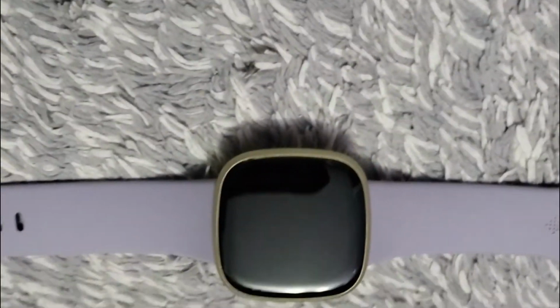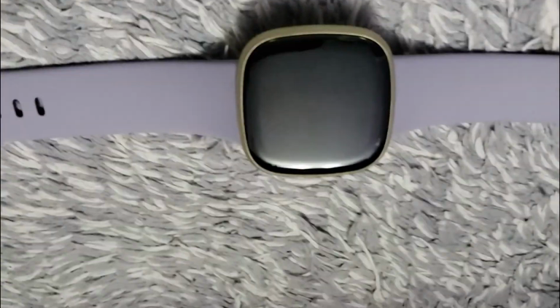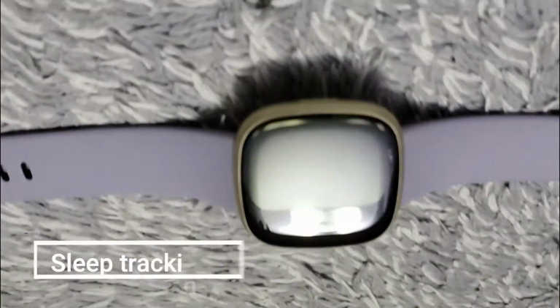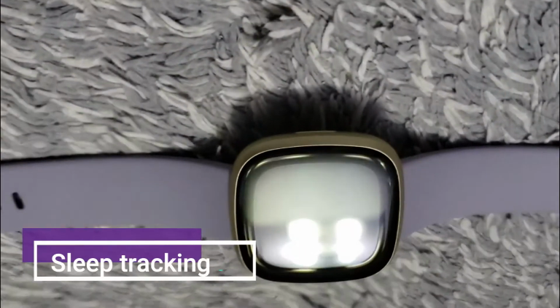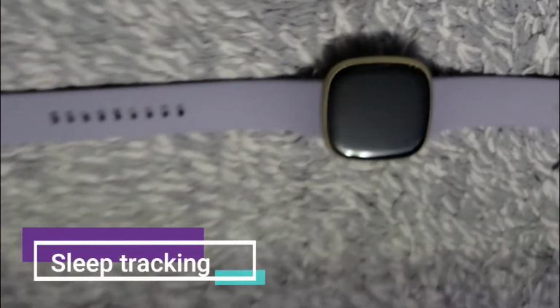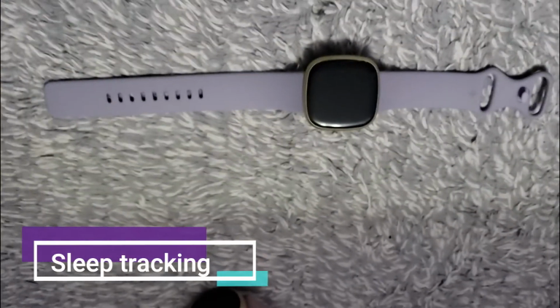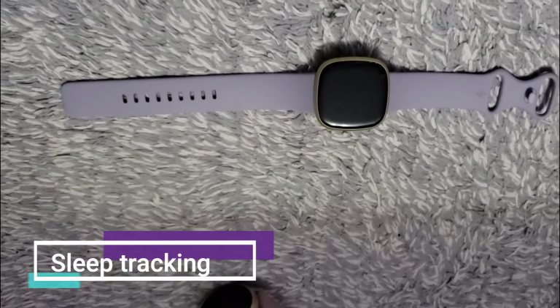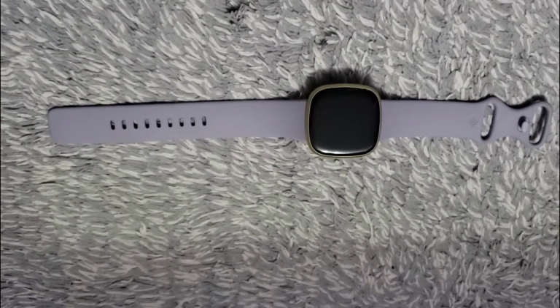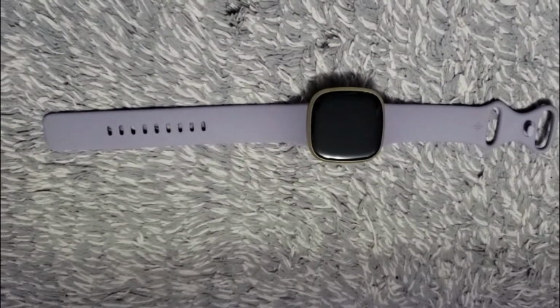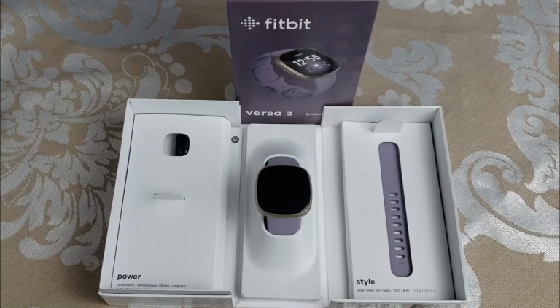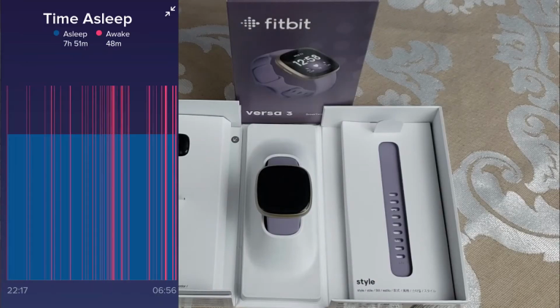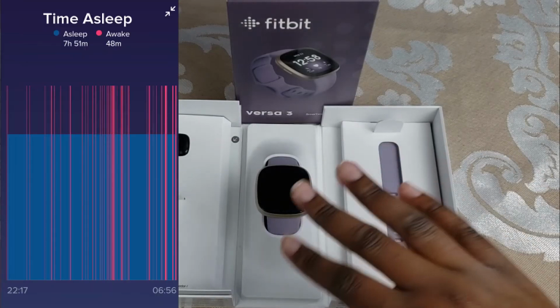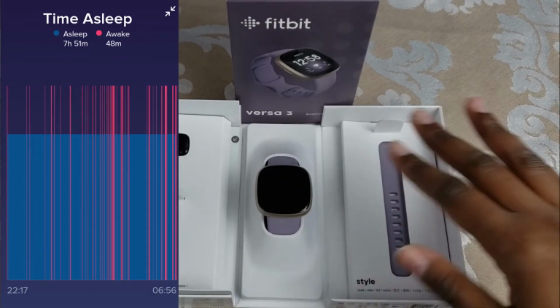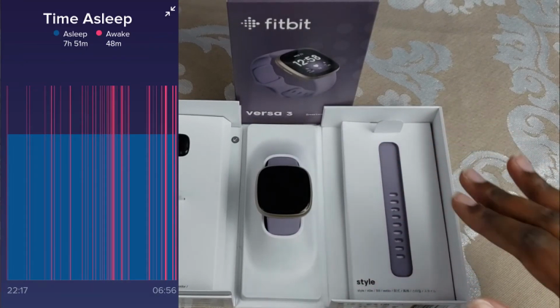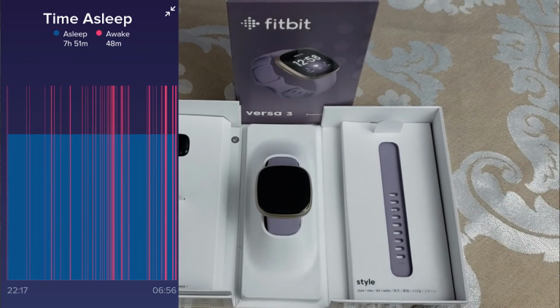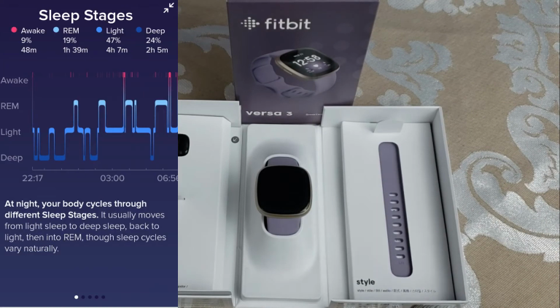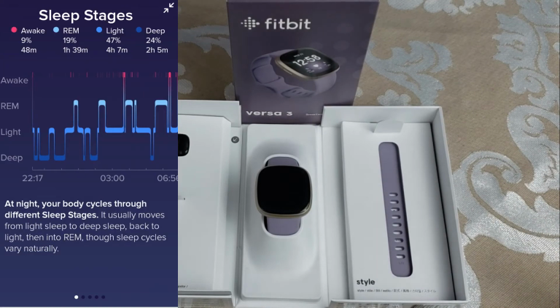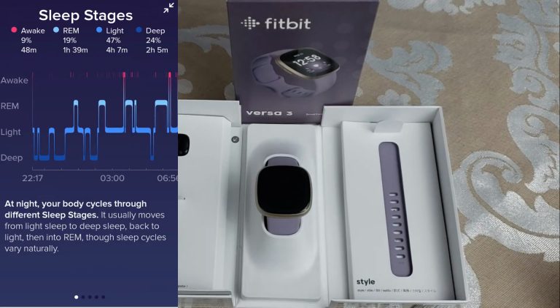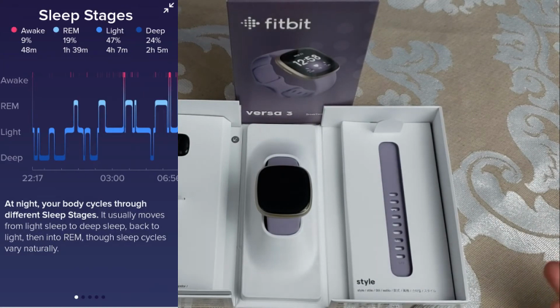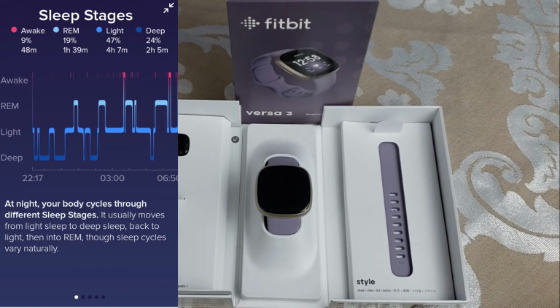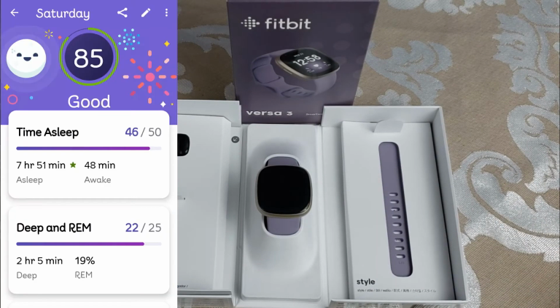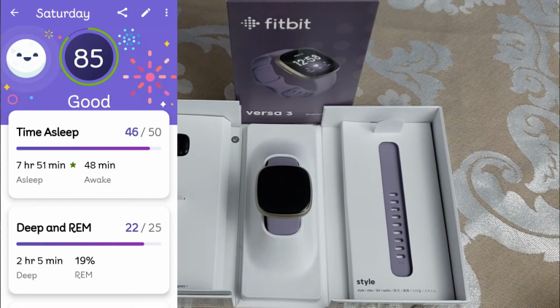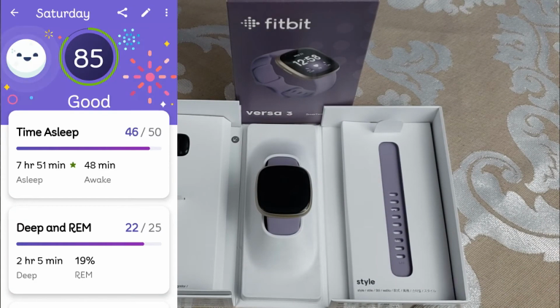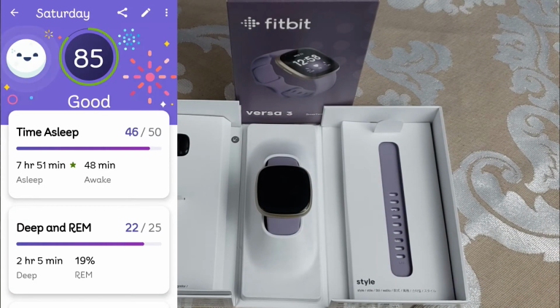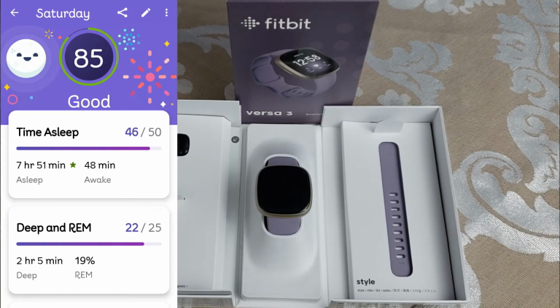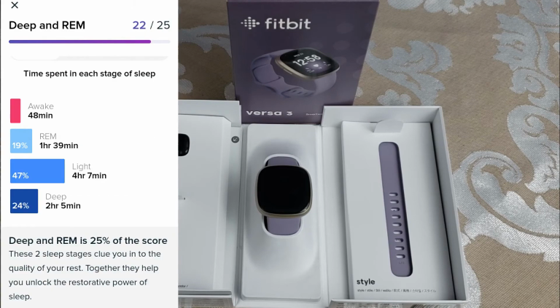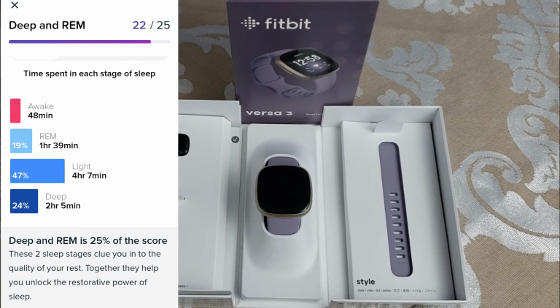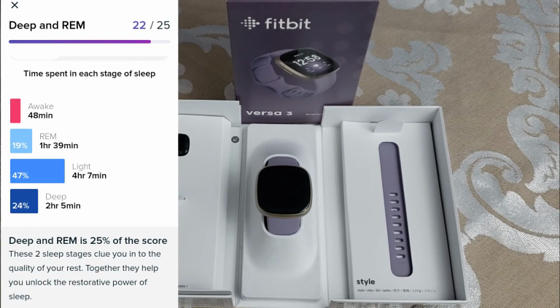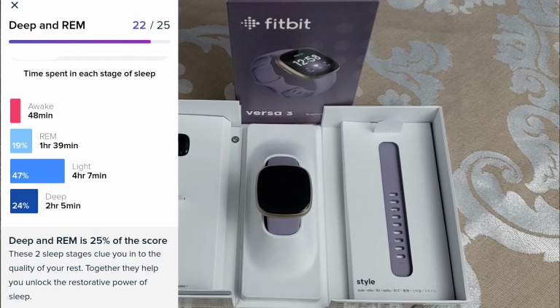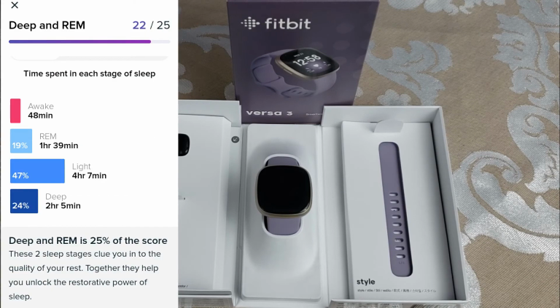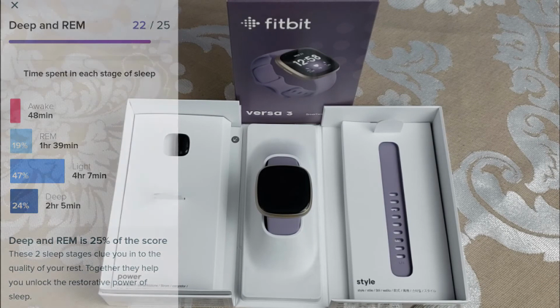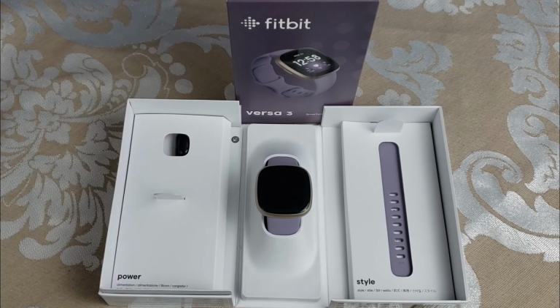Fitbit has fantastic sleep tracking. You're able to see your REM, time awake, time in deep sleep, and light sleep, which I find really helpful. In my opinion, Fitbits are just the most accurate when it comes to sleep tracking. So if you're looking for a quality accurate sleep tracker, you might want to consider the Versa 3.